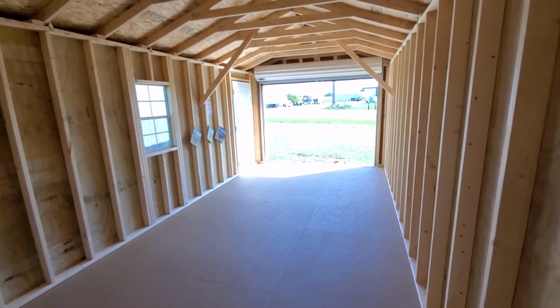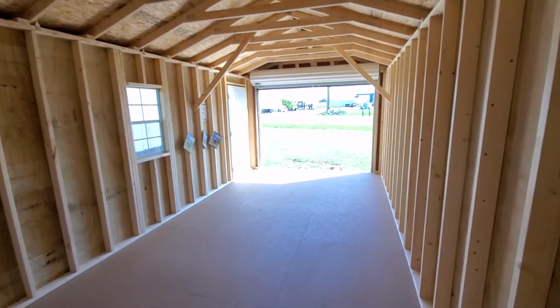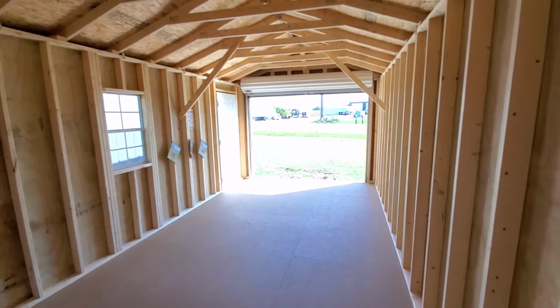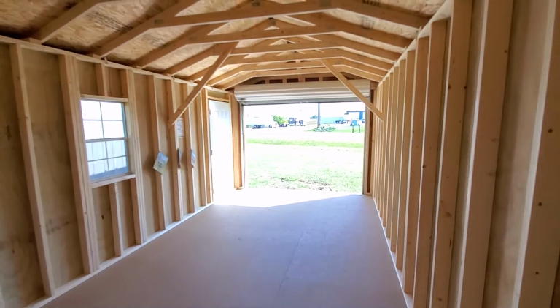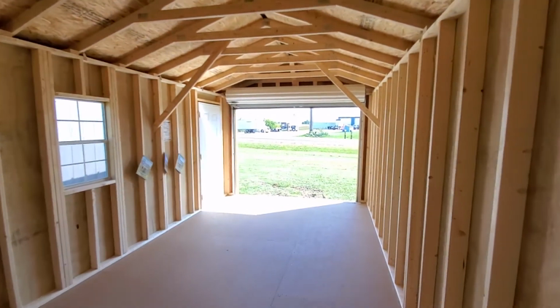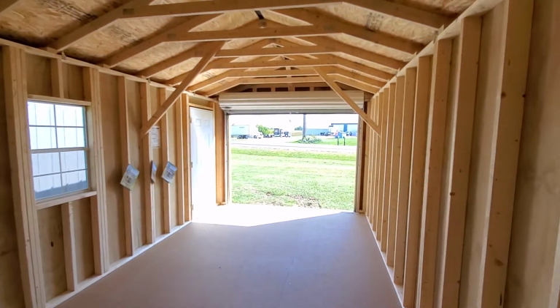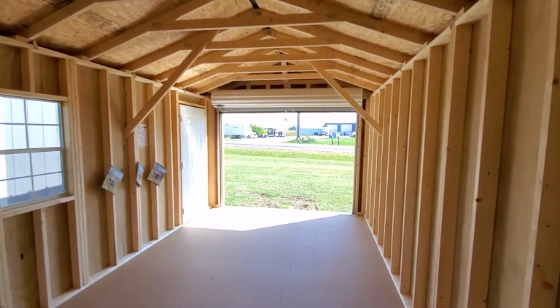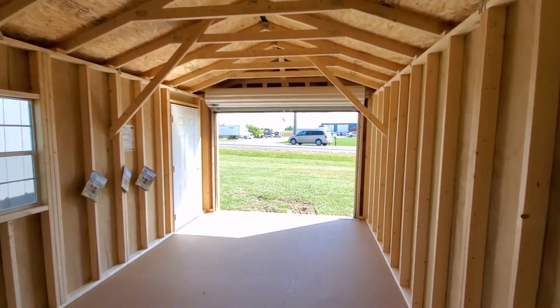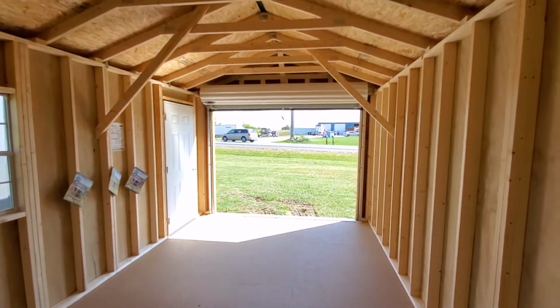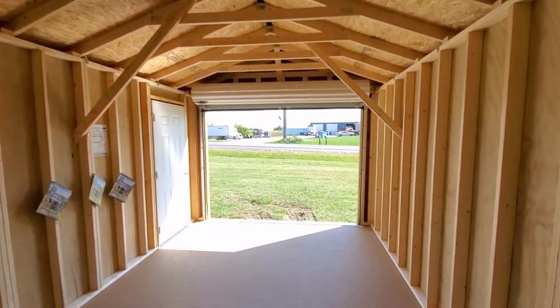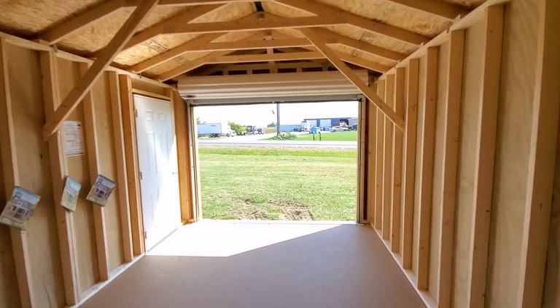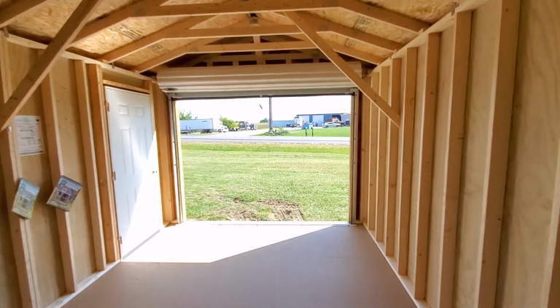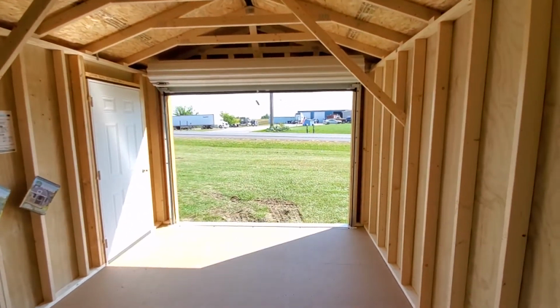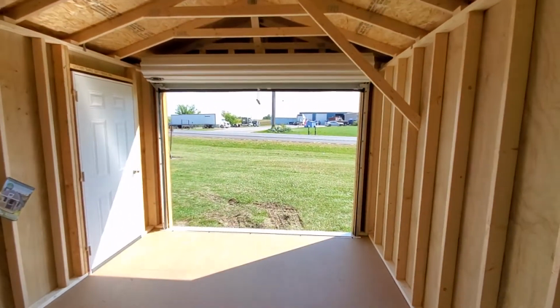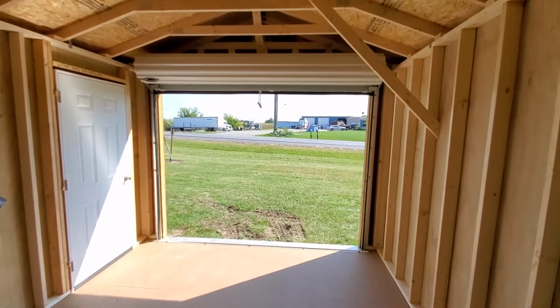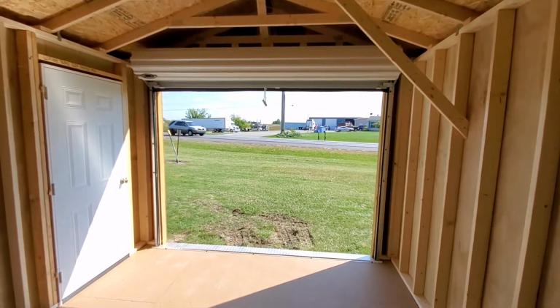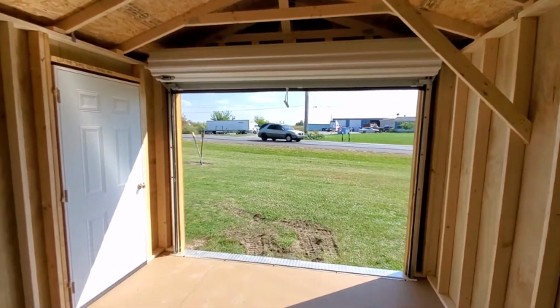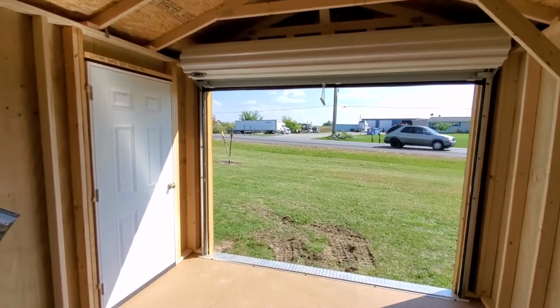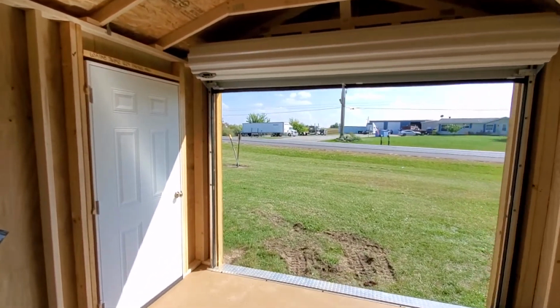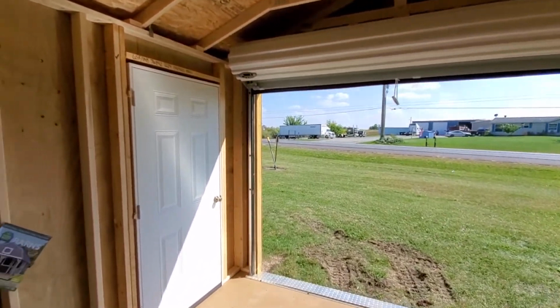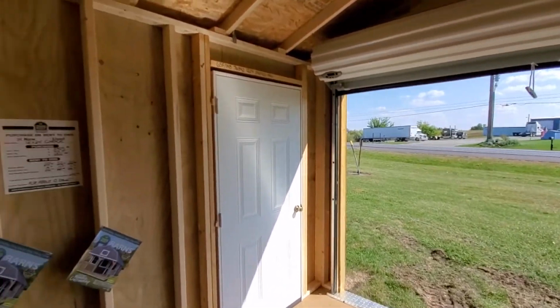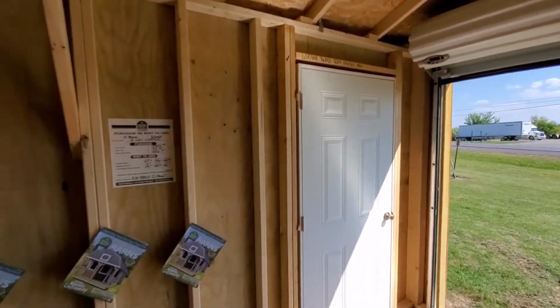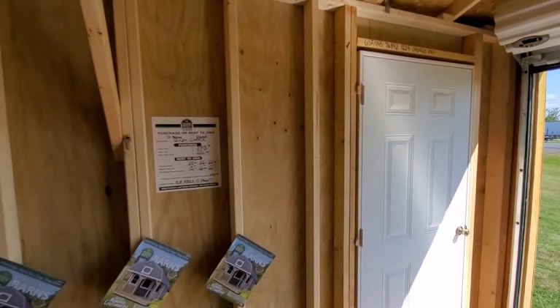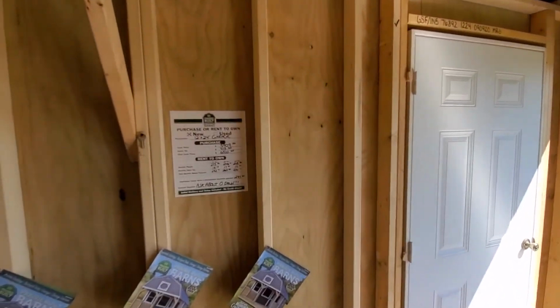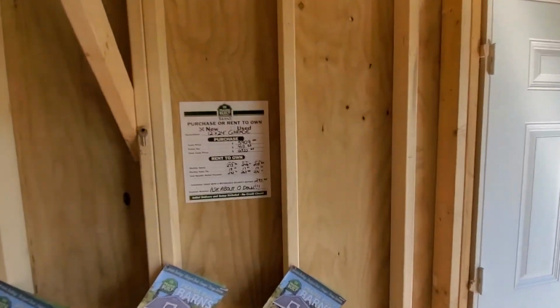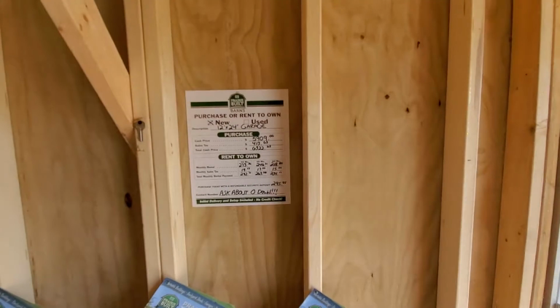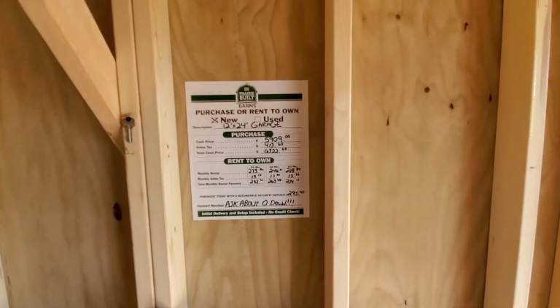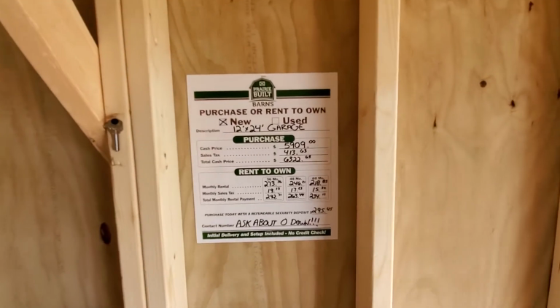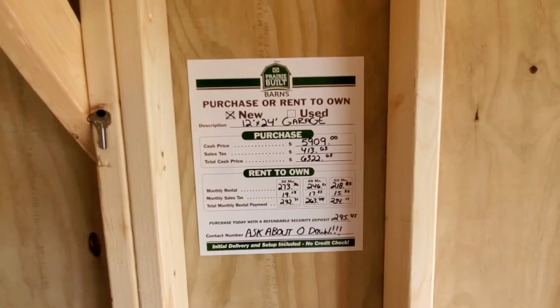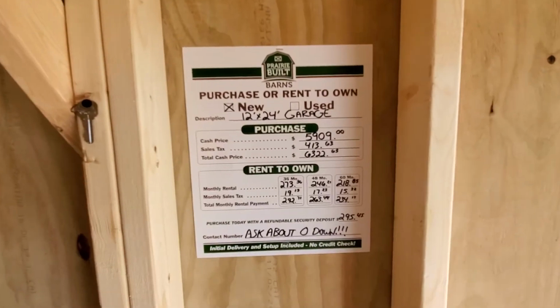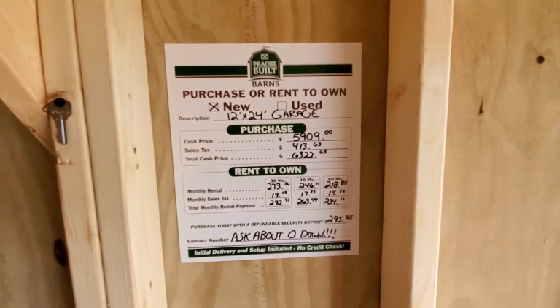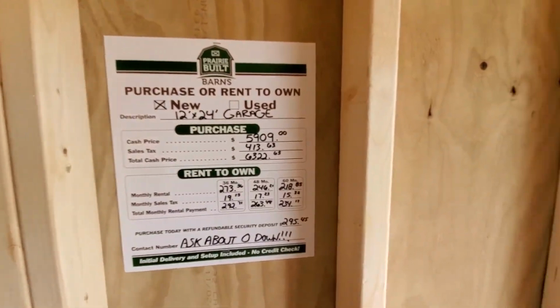So like I said, this is available for zero down with no credit check, free delivery and setup within 50 miles. The cash price on this garage is $5,909, with payments as low as $234 a month.